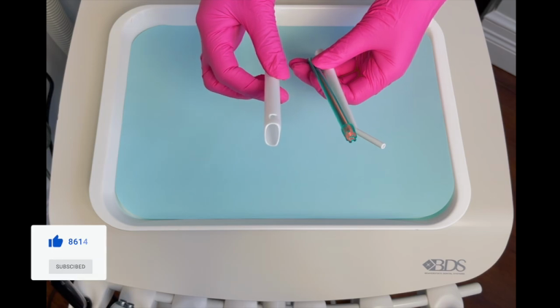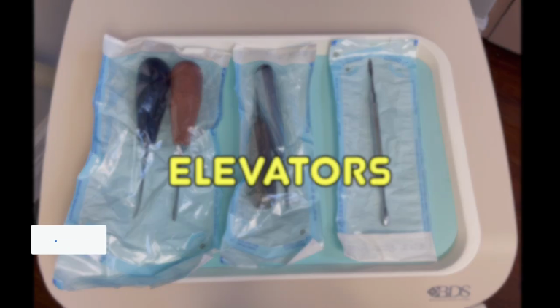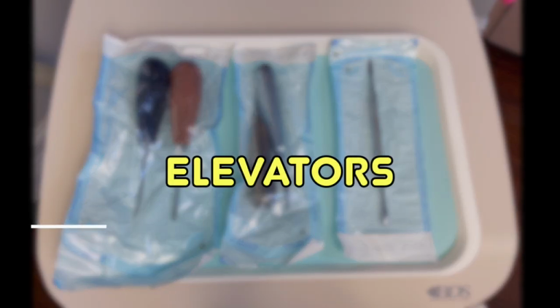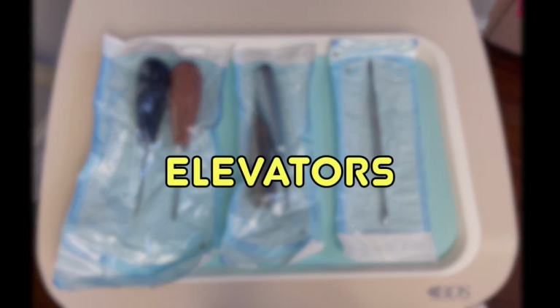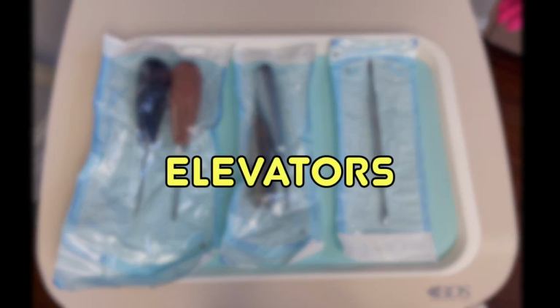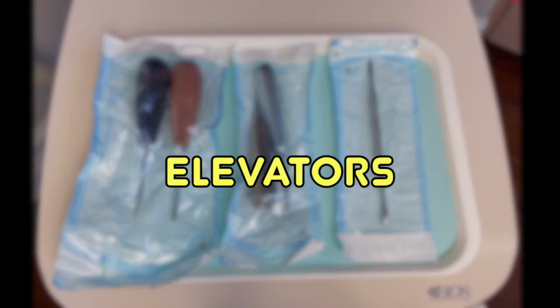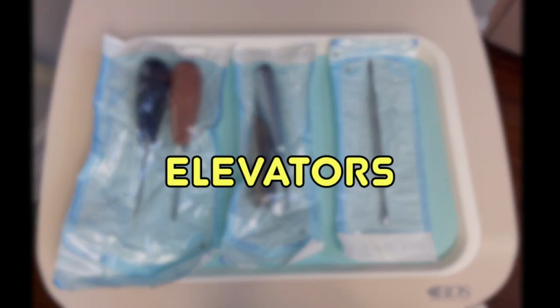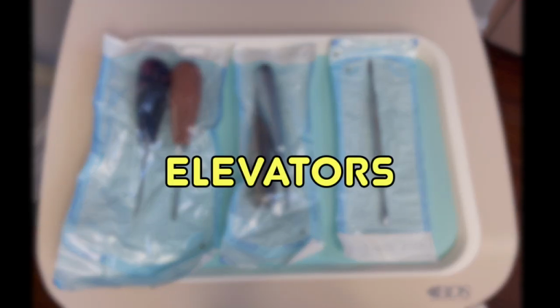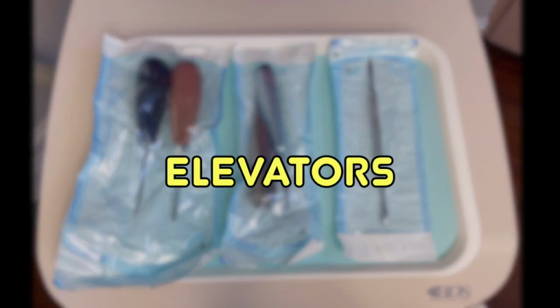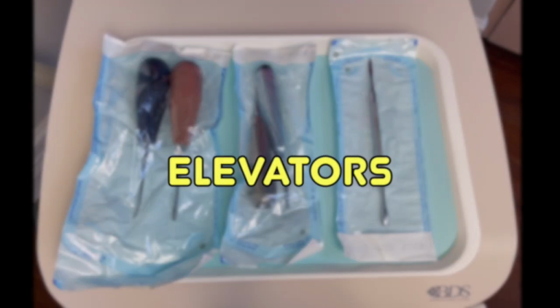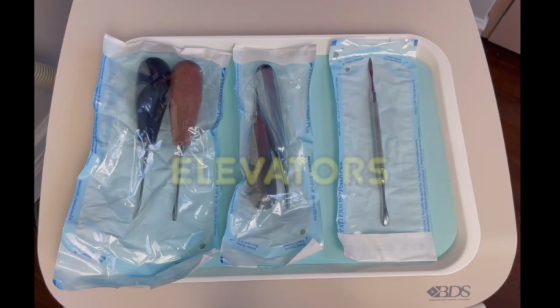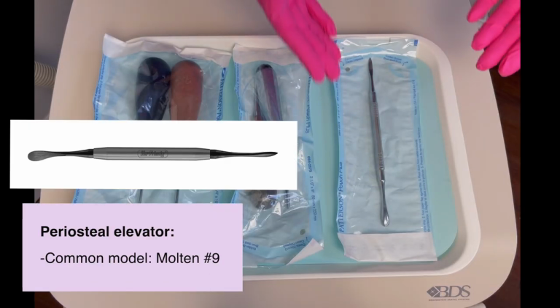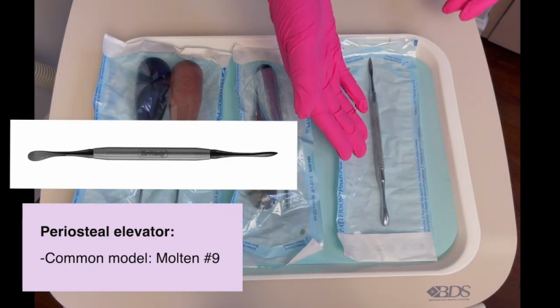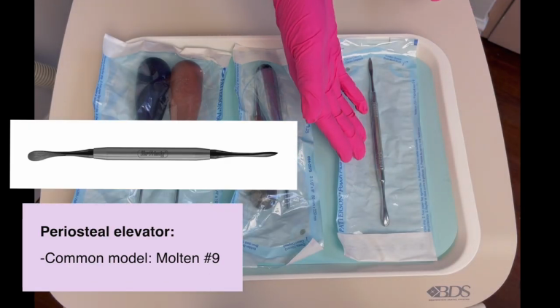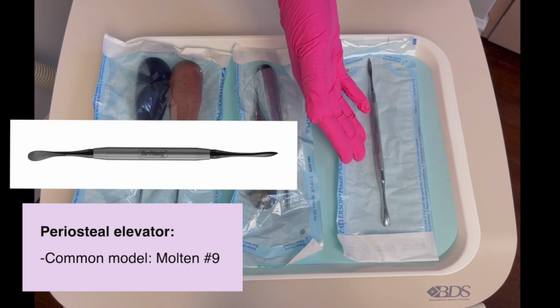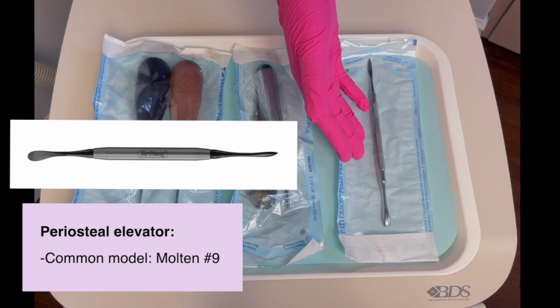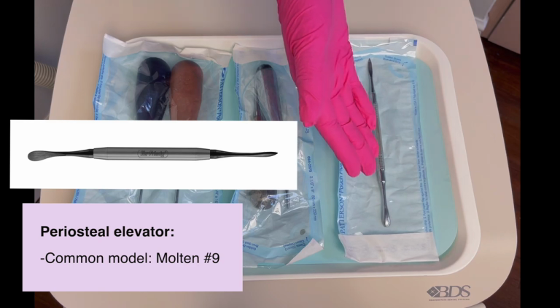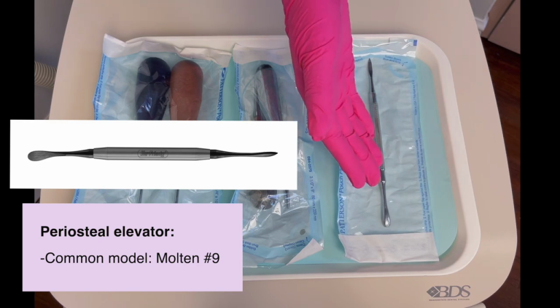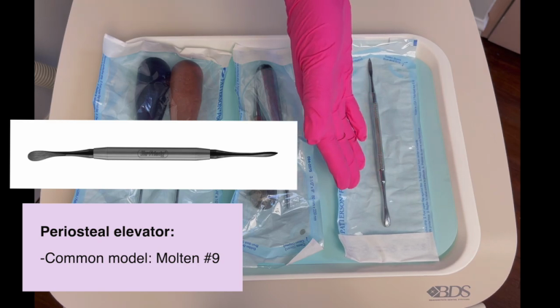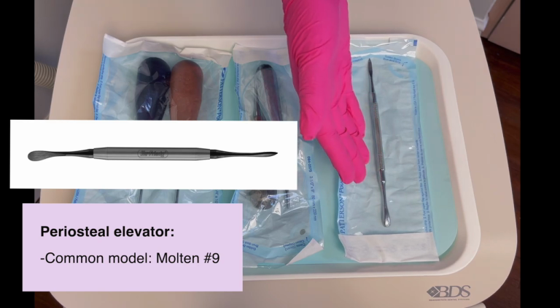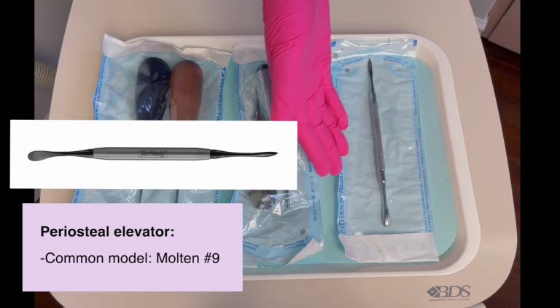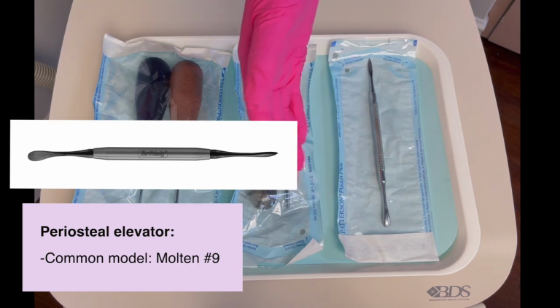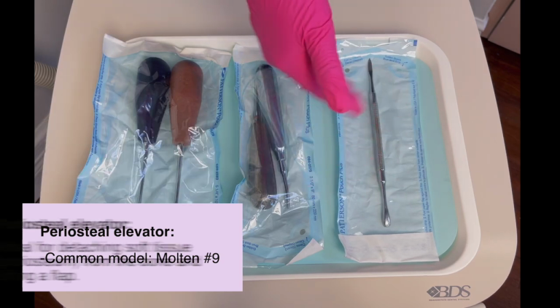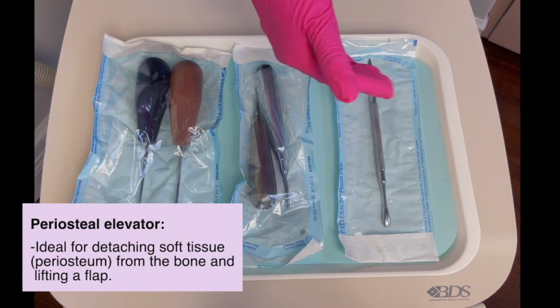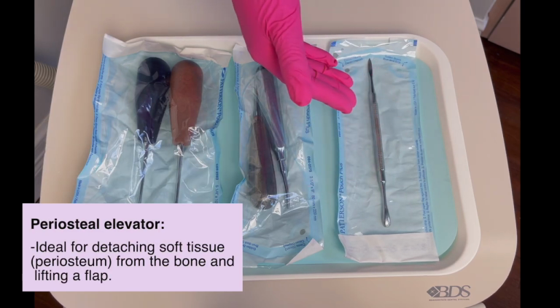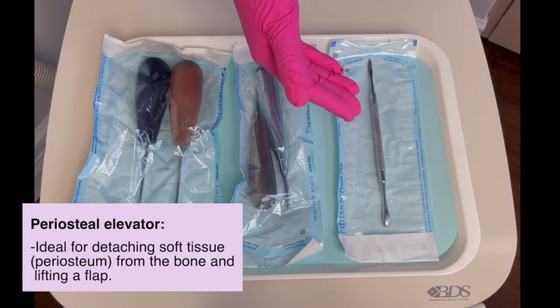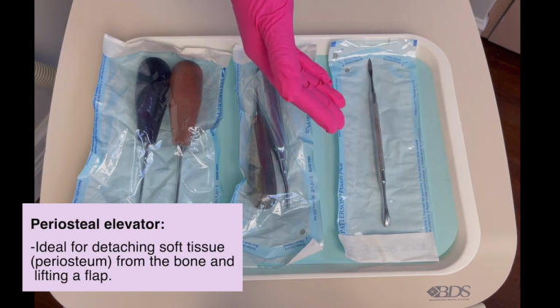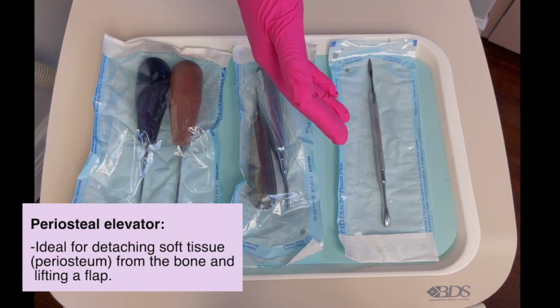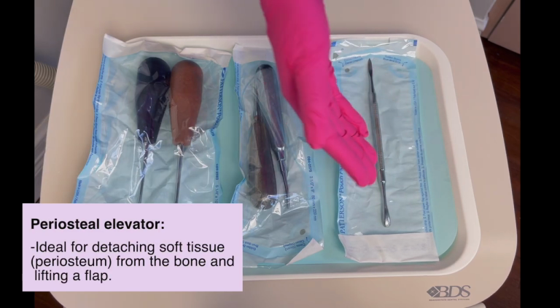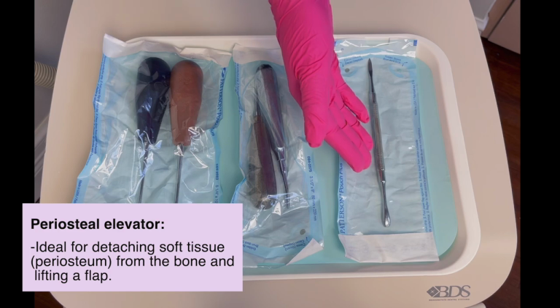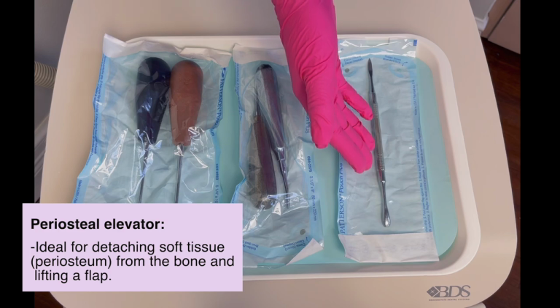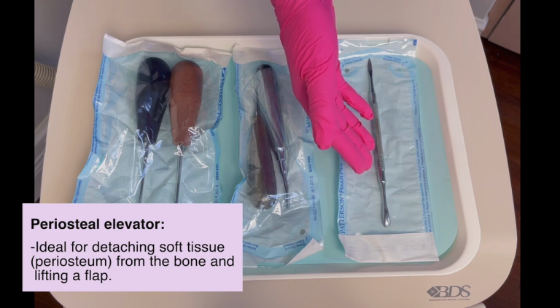Once the patient is numb, the first instrument the doctor will probably use is the periosteal elevator. It will be used to see if the patient is numb and also to start breaking the ligaments.